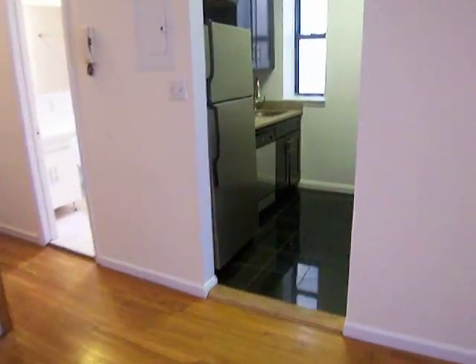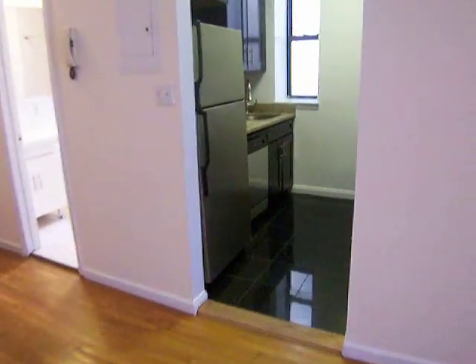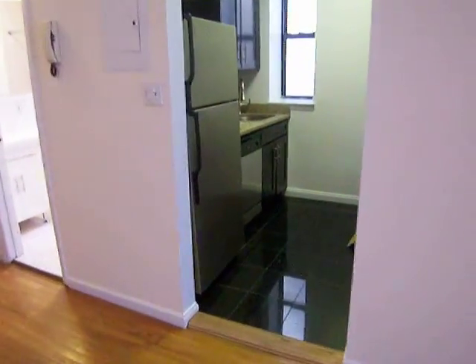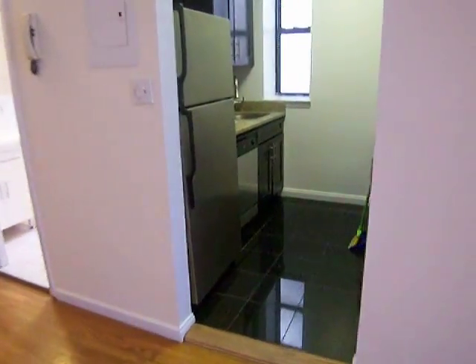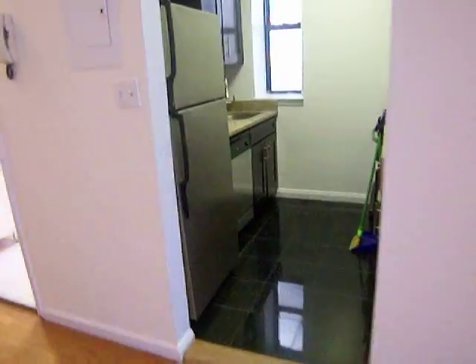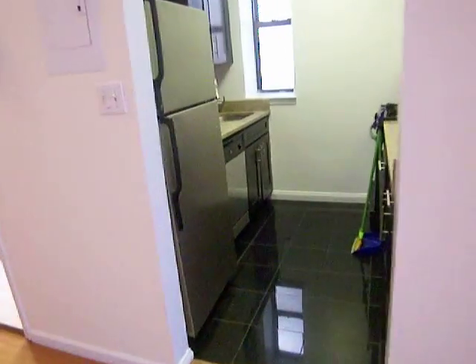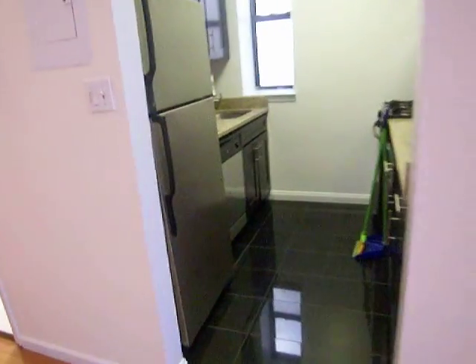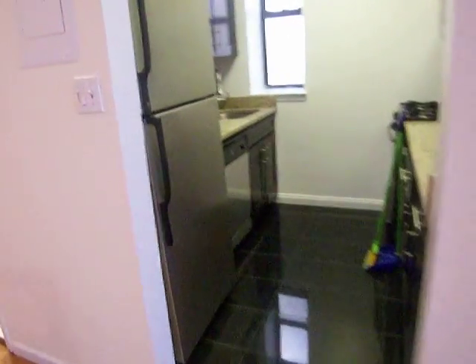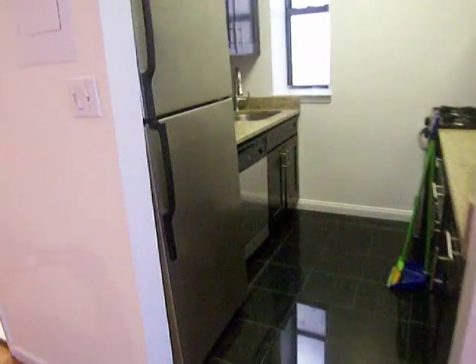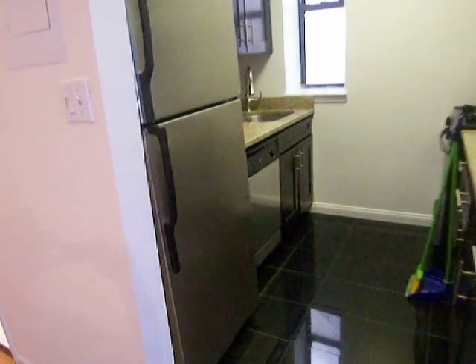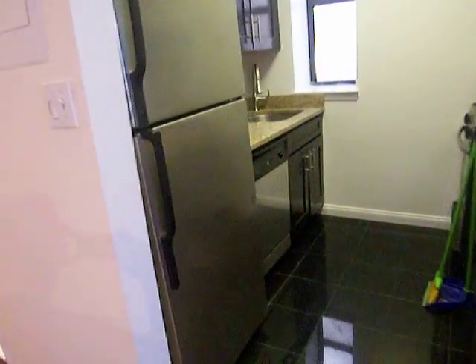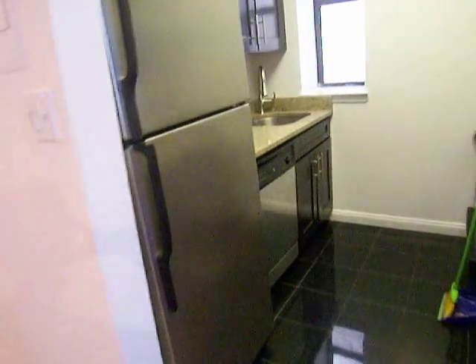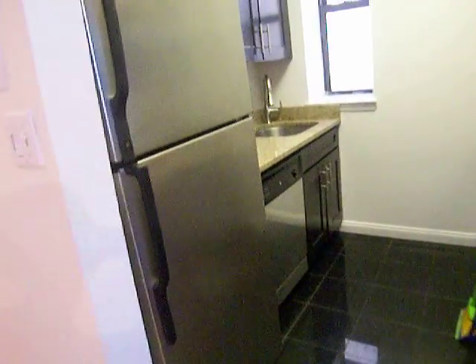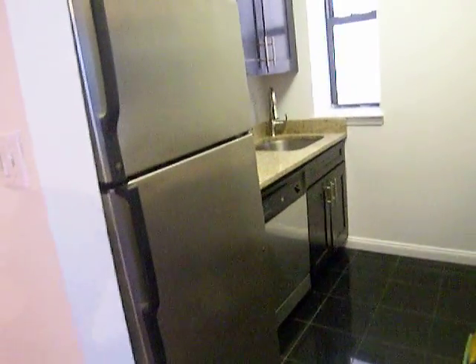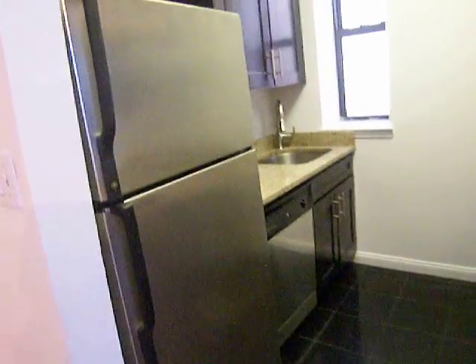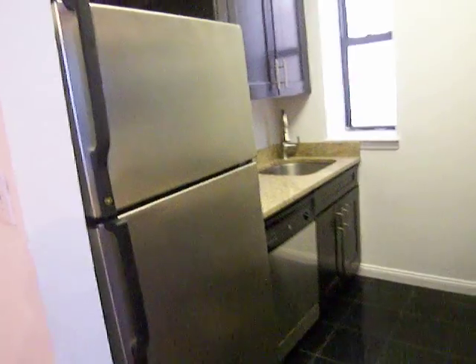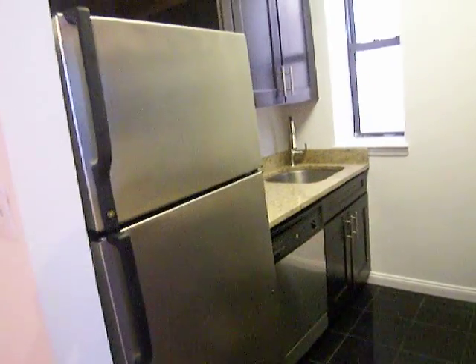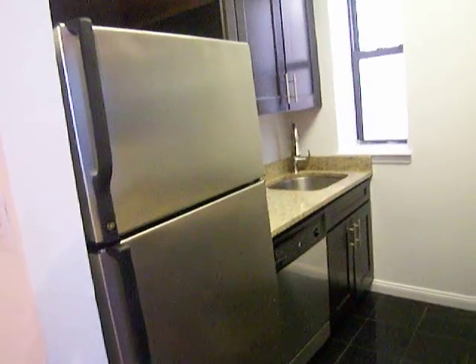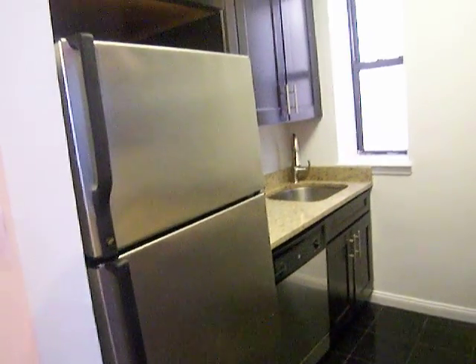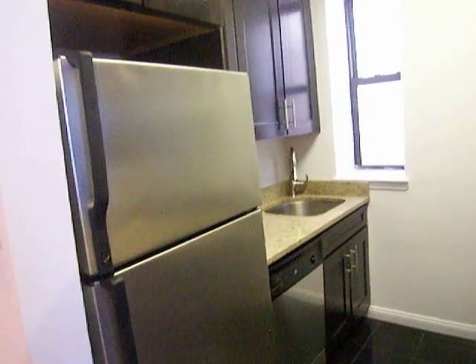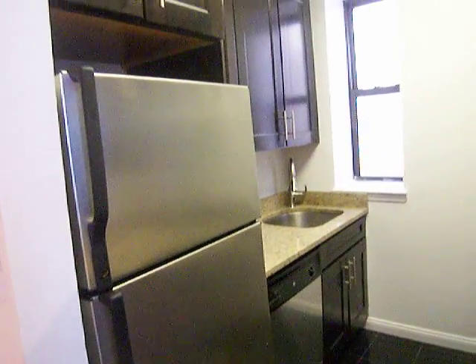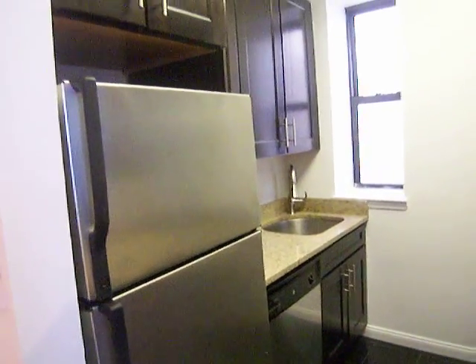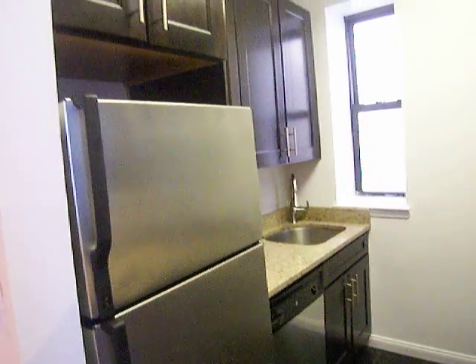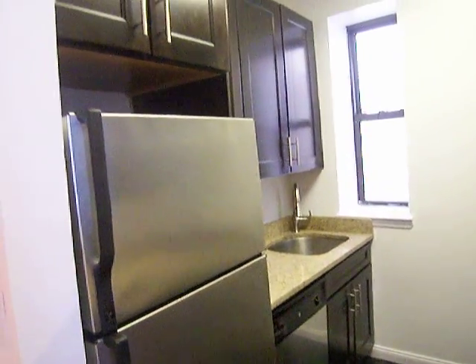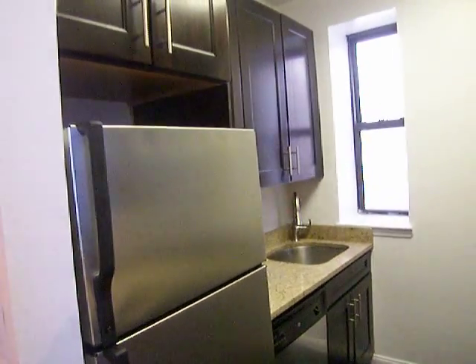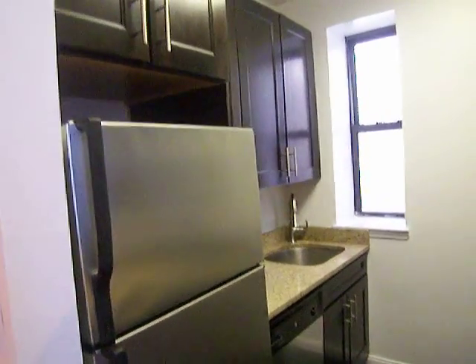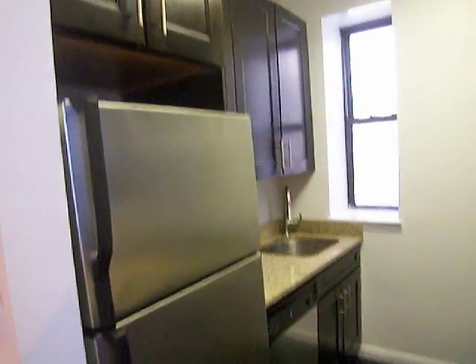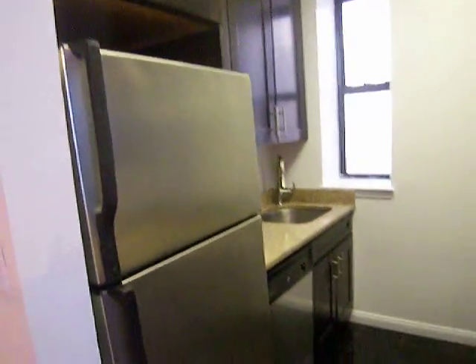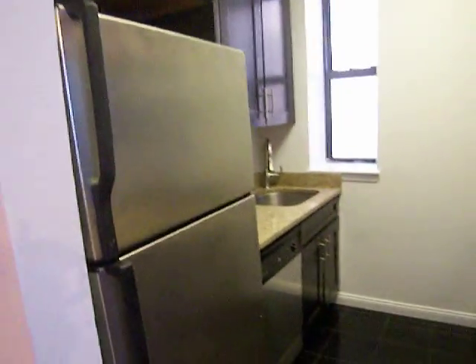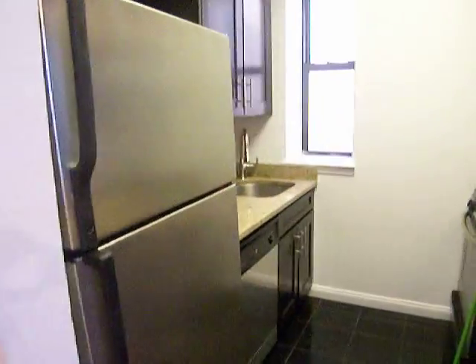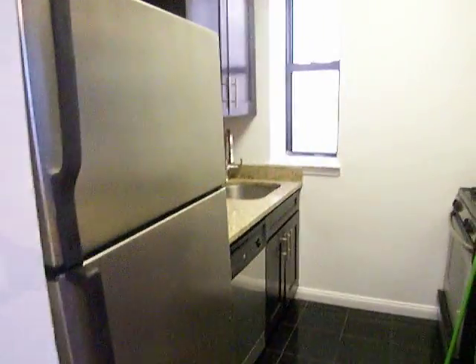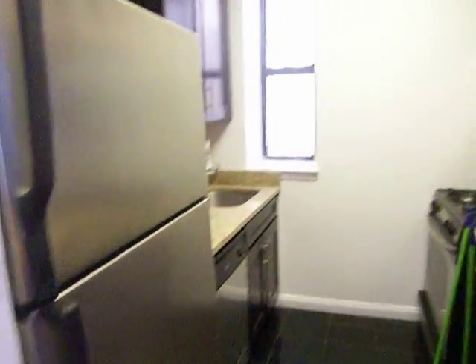It's got a beautifully renovated kitchen with stainless steel appliances, dishwasher, and a built-in microwave.